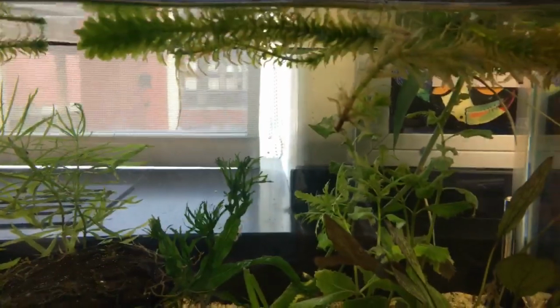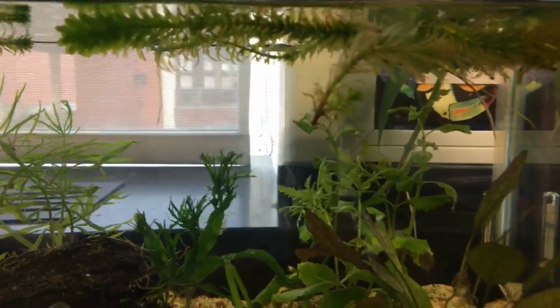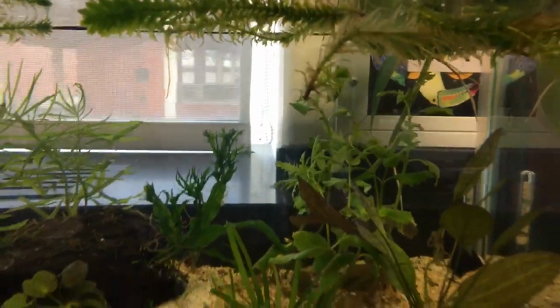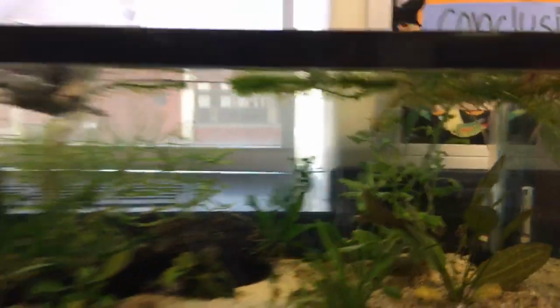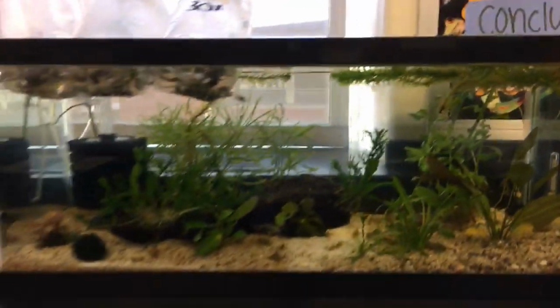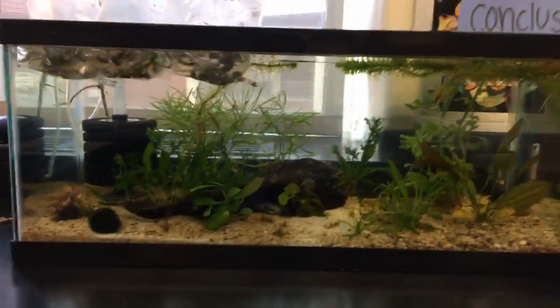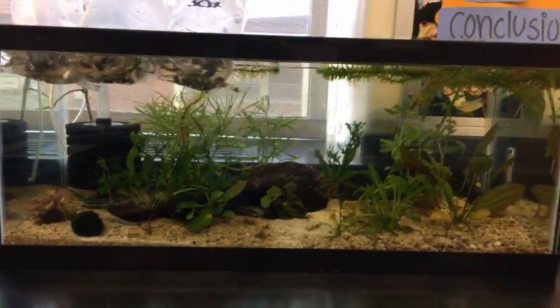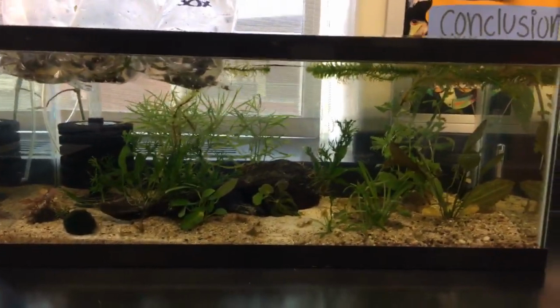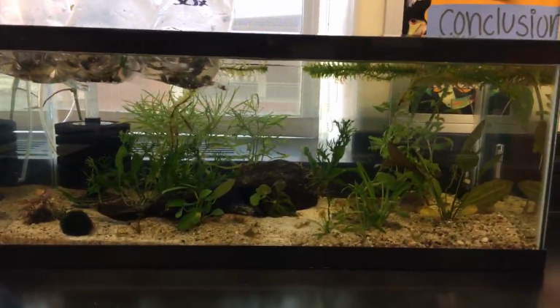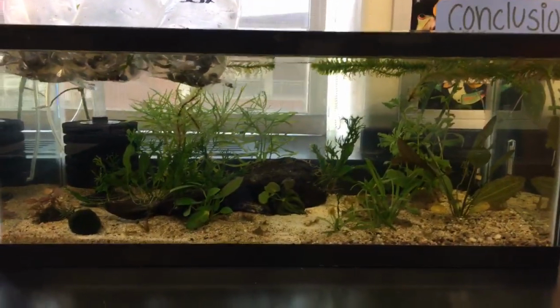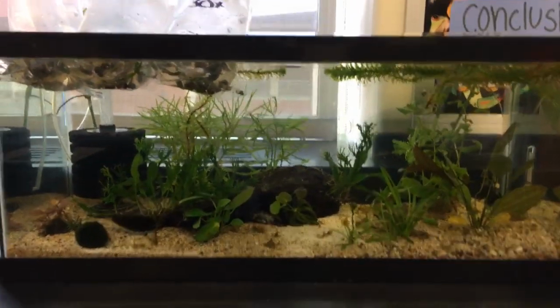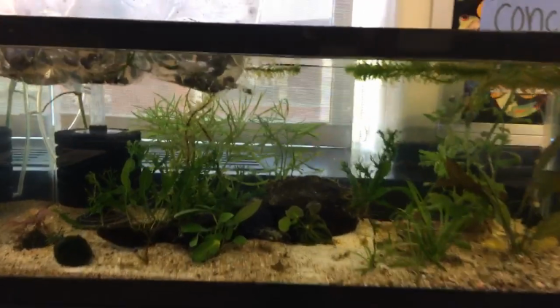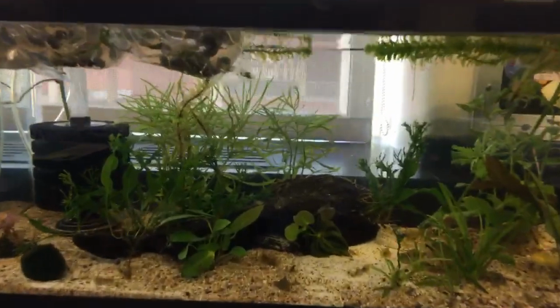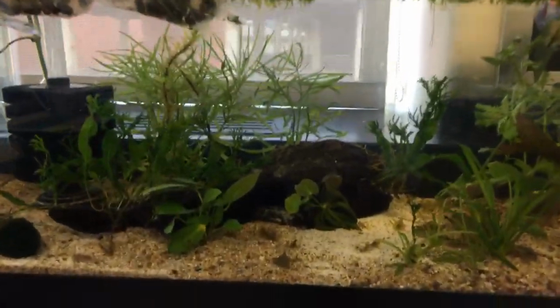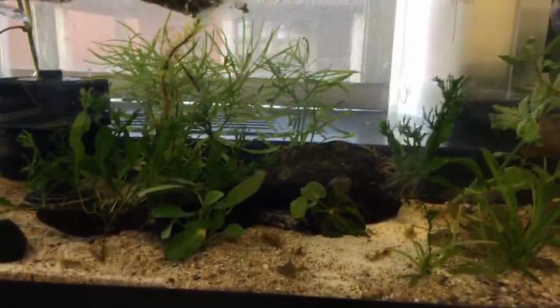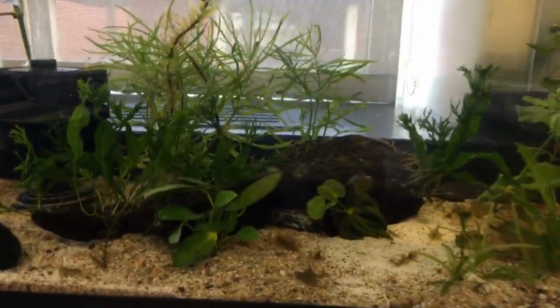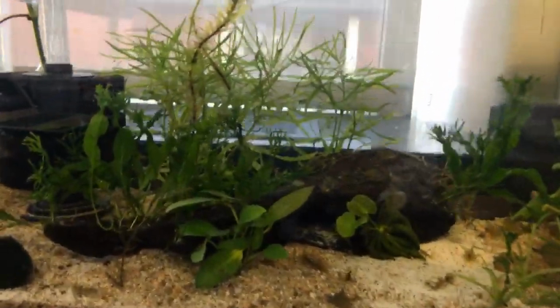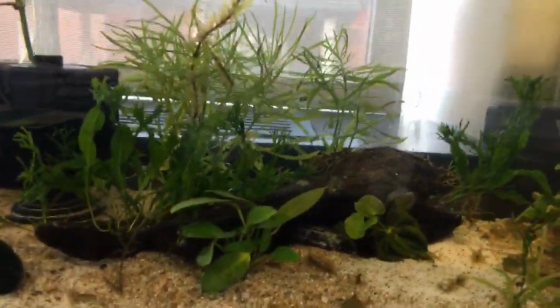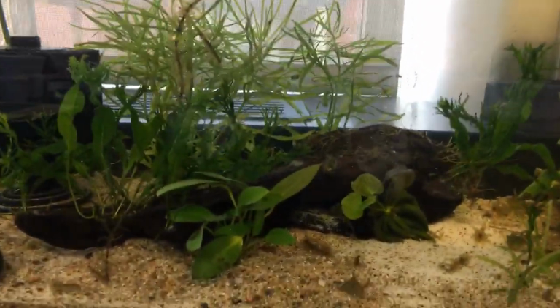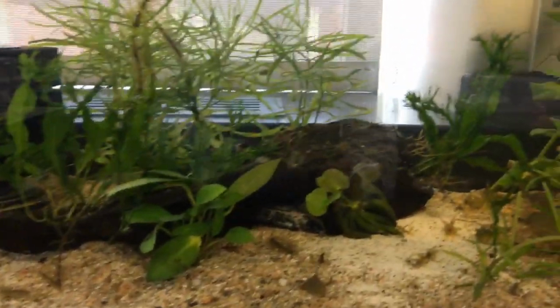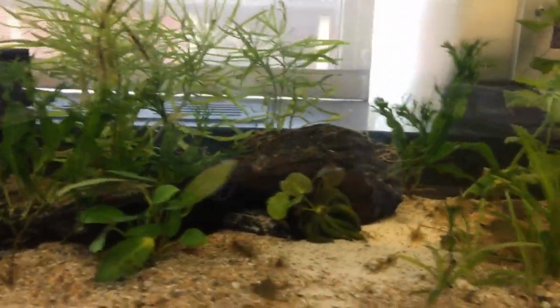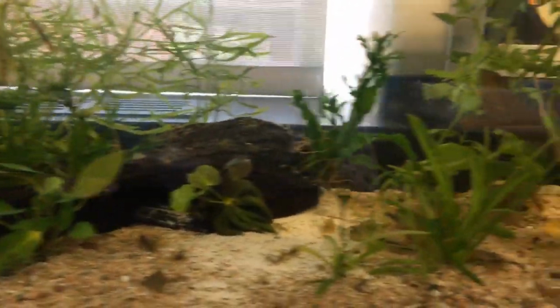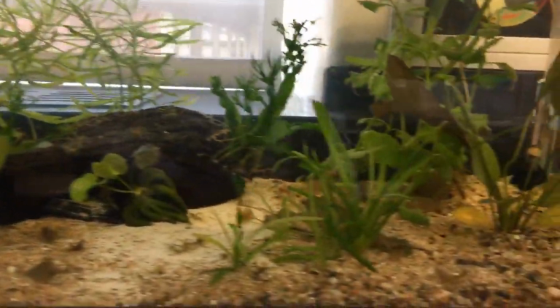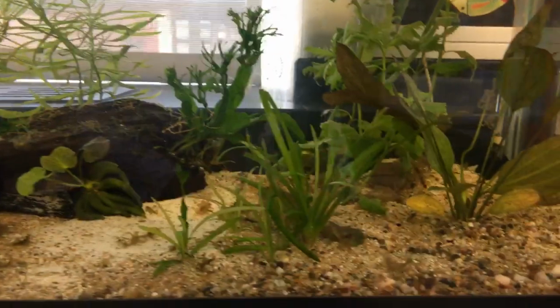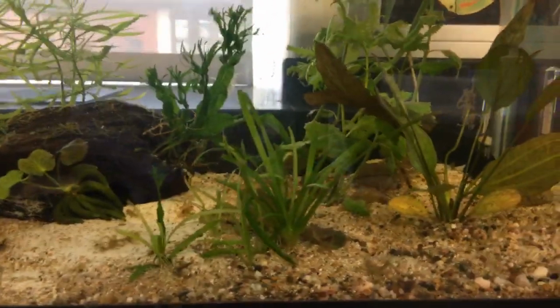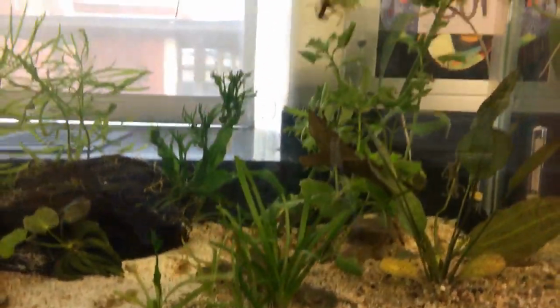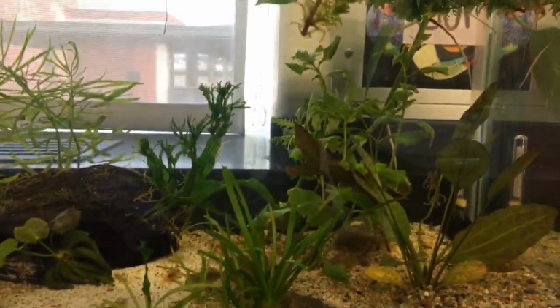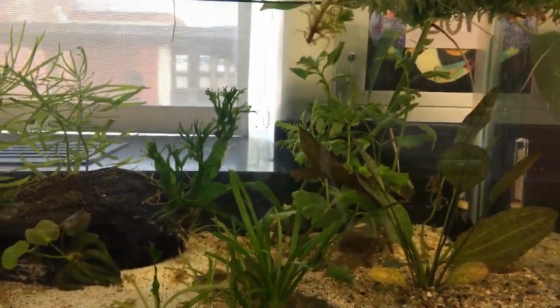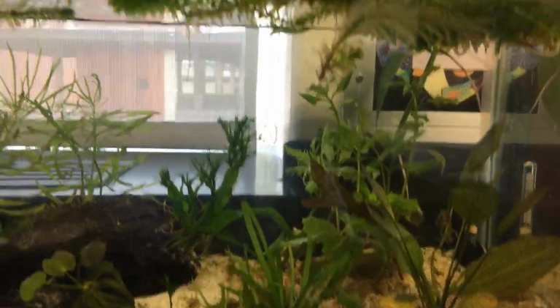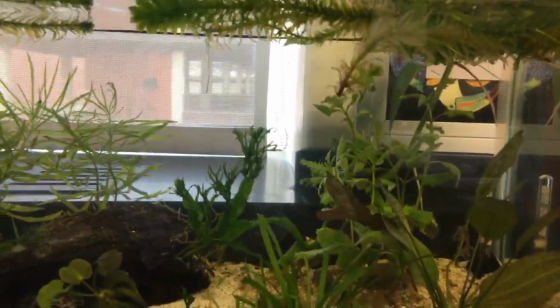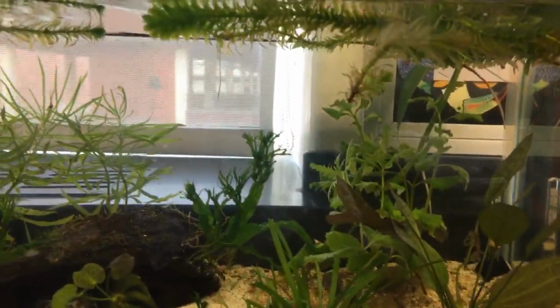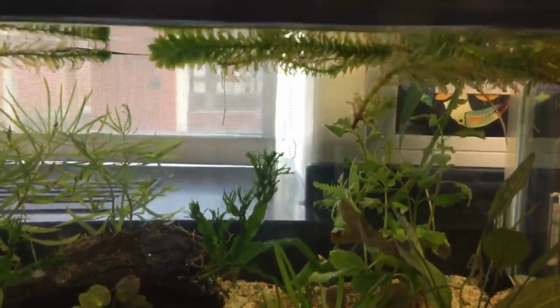This tank turned out really nice and the kids are super excited about it. A lot of kids will come back and check it out all the time and ask a lot of questions about it. Thank you, Sugar Glider — it looks good.